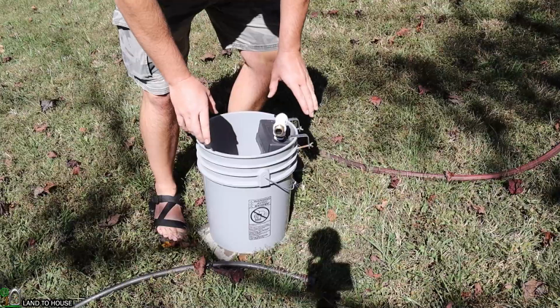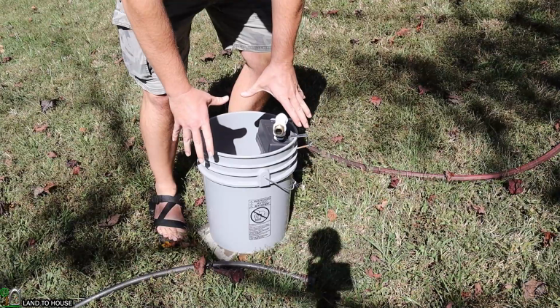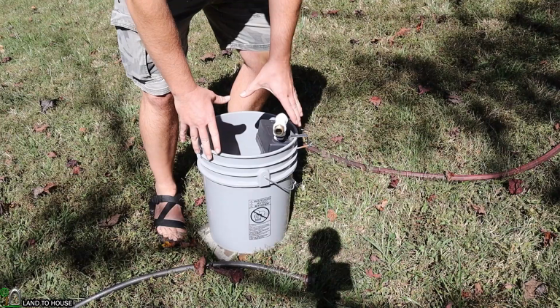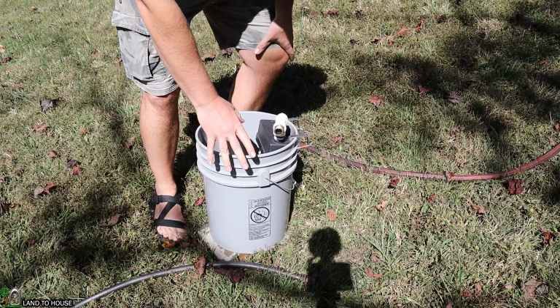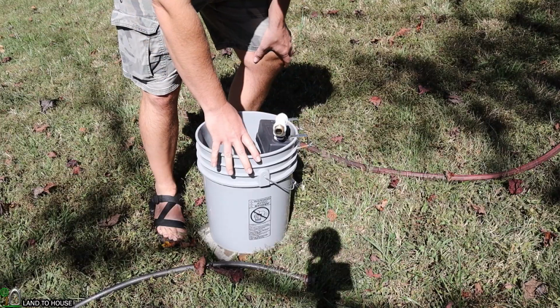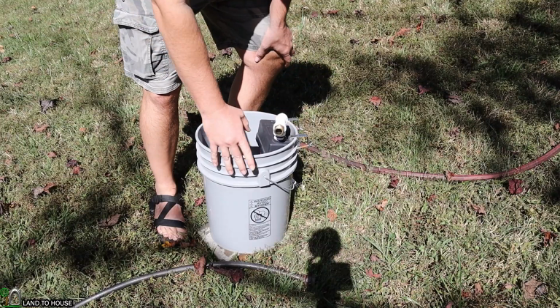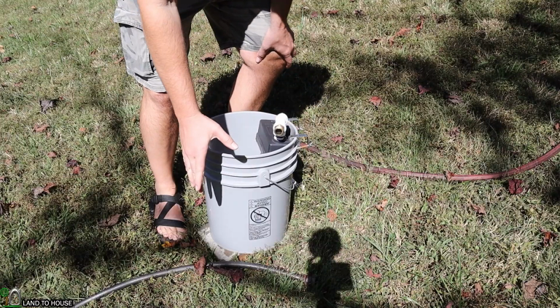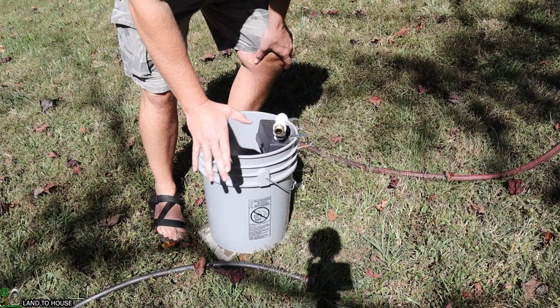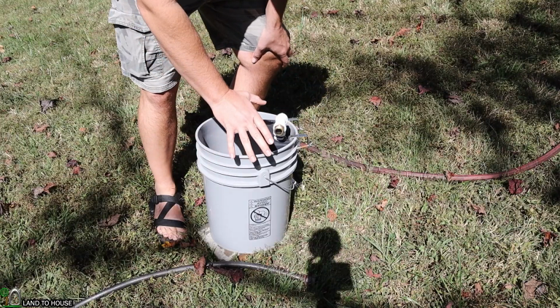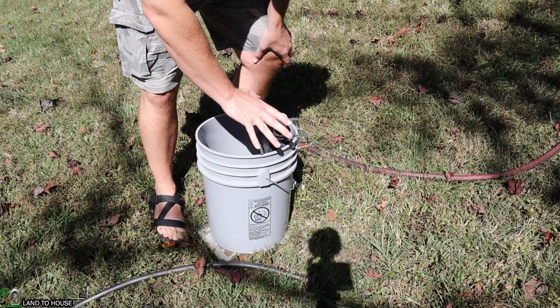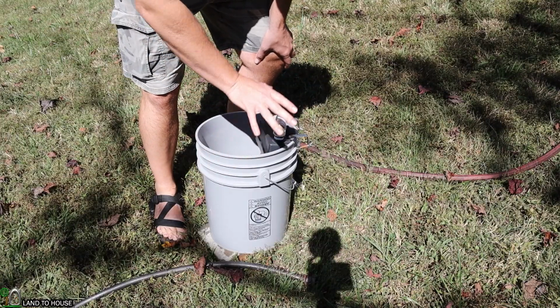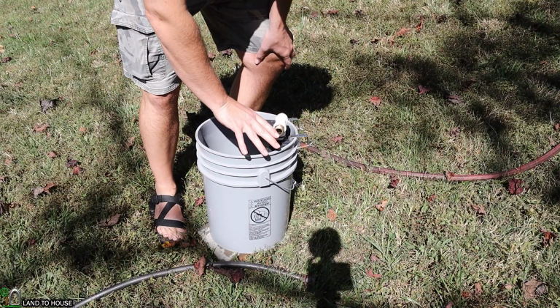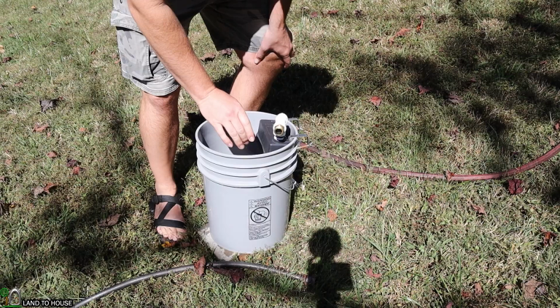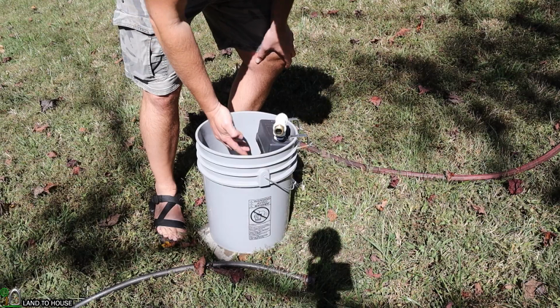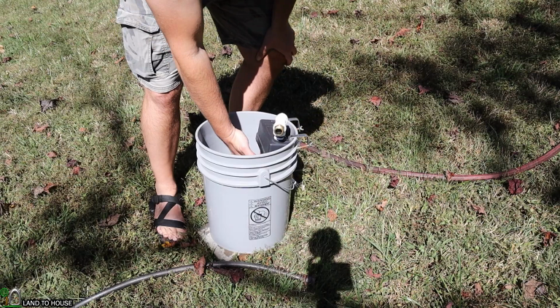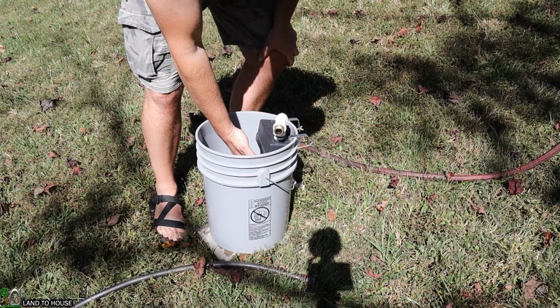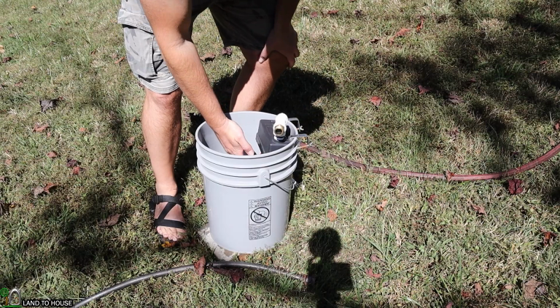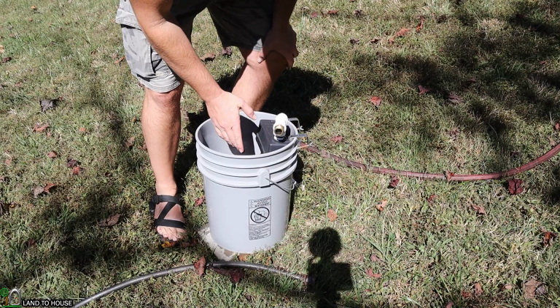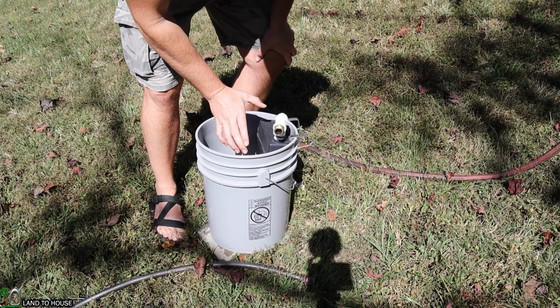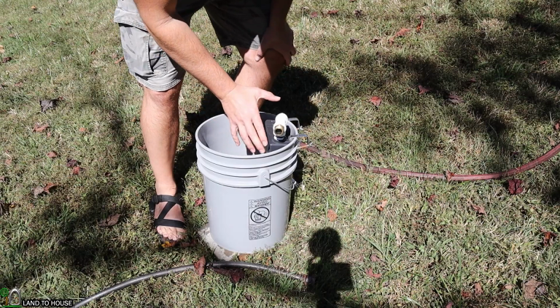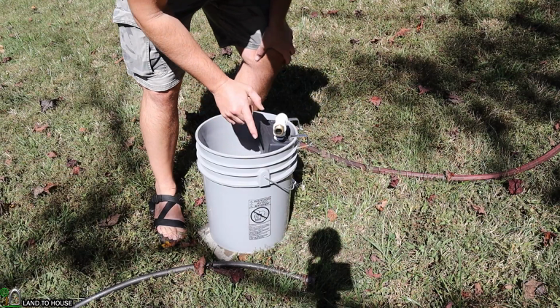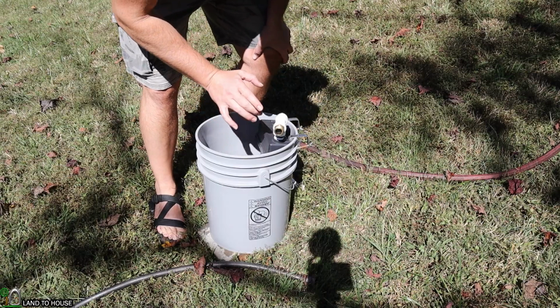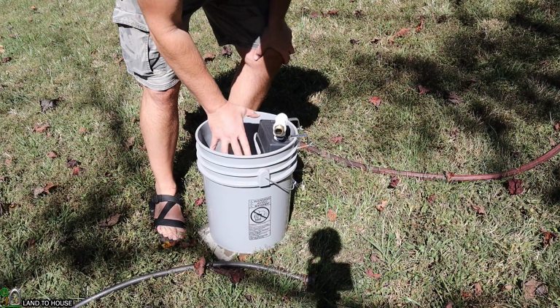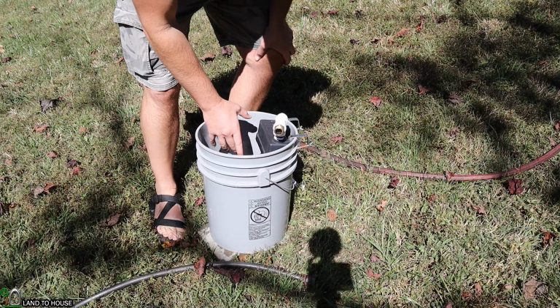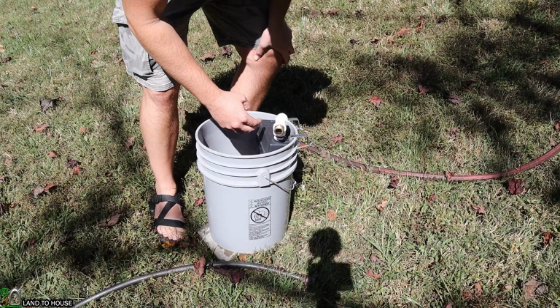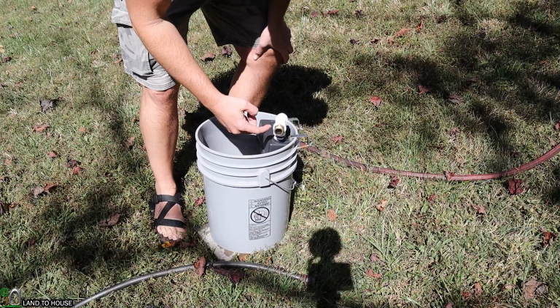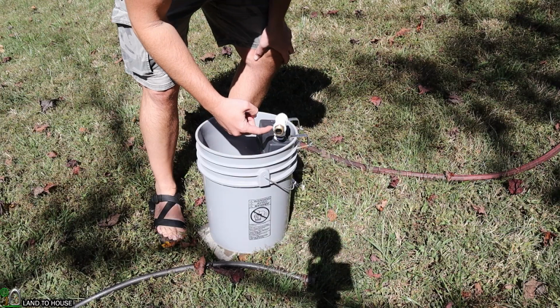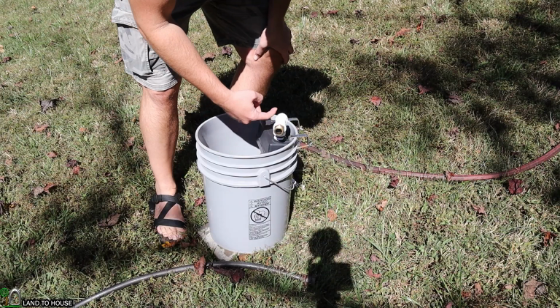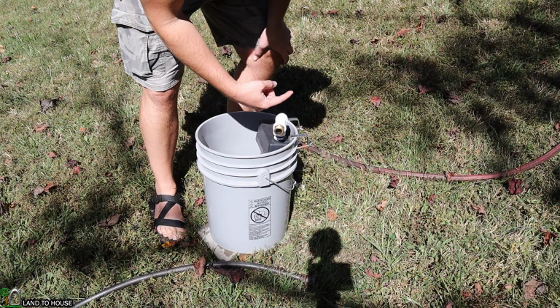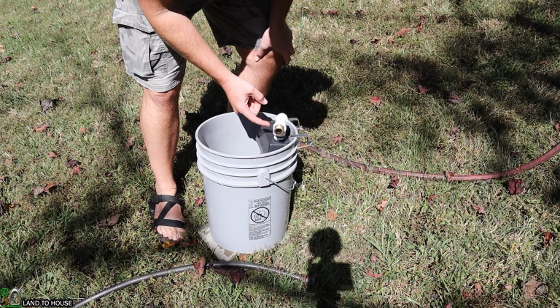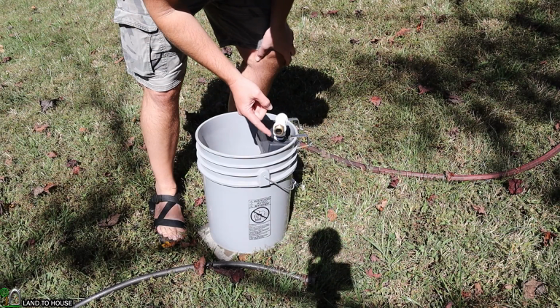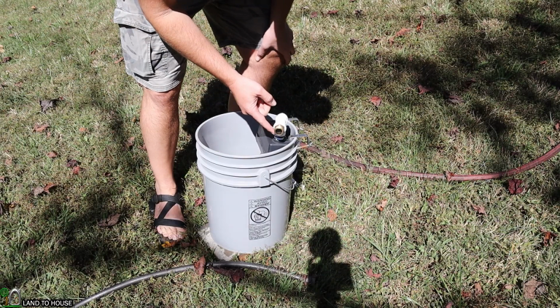This is my setup. The bucket is going to represent a stock tank or whatever you need to fill first. I've got a float valve in here, which will turn the water off from going into the bucket, and then hopefully the water will continue uphill through this tee.